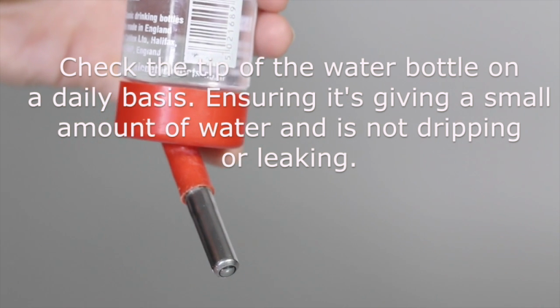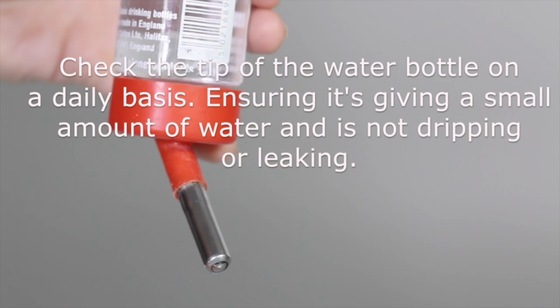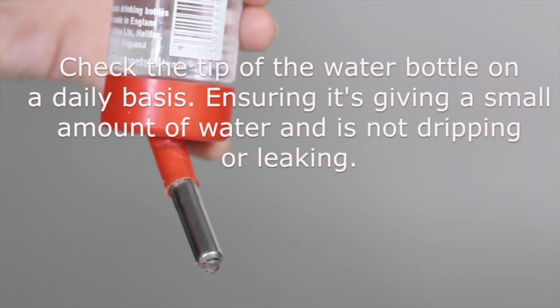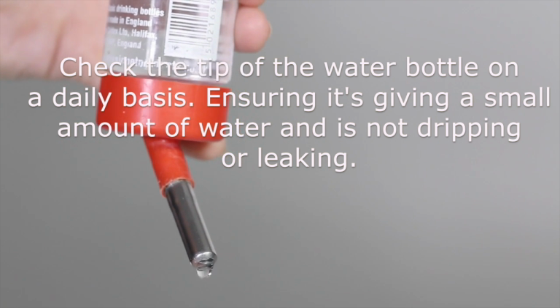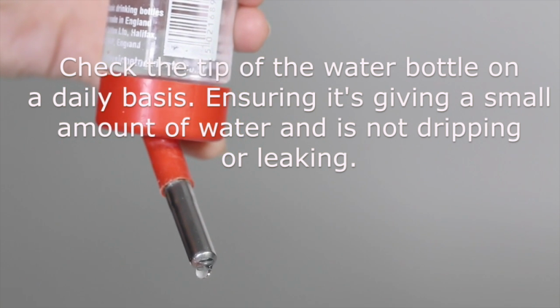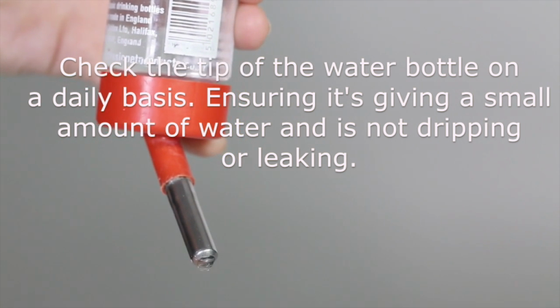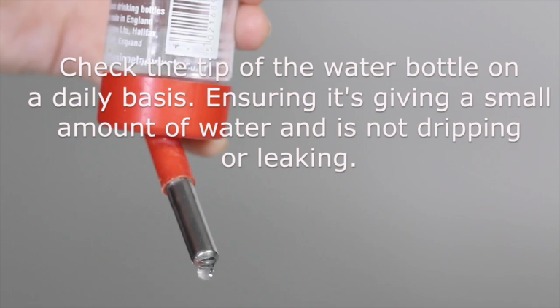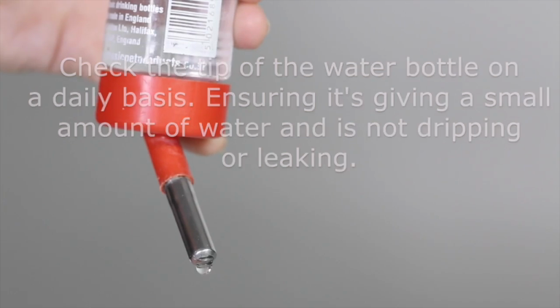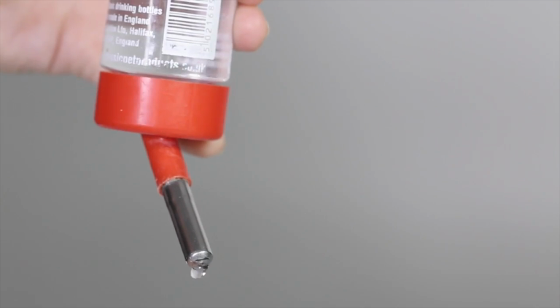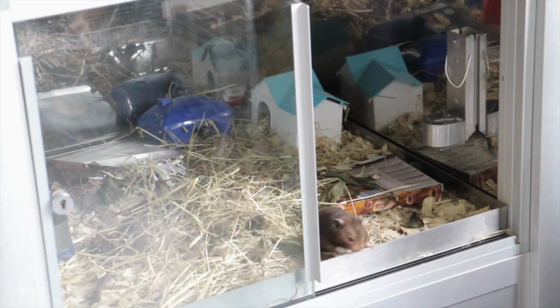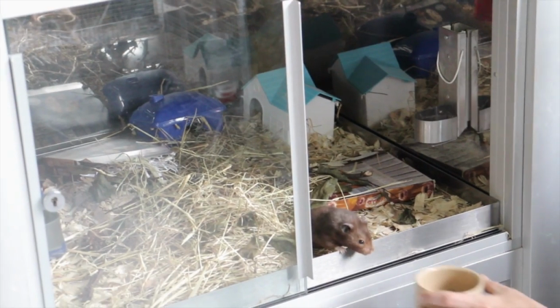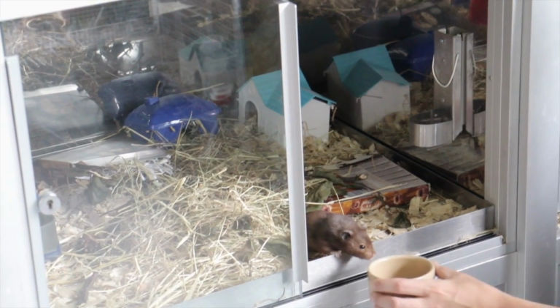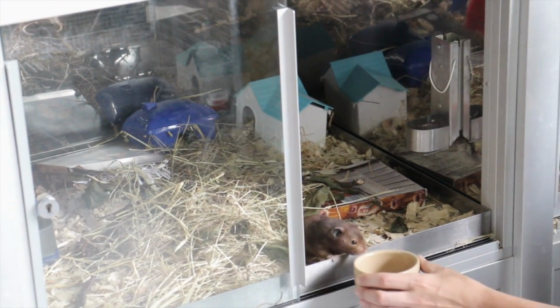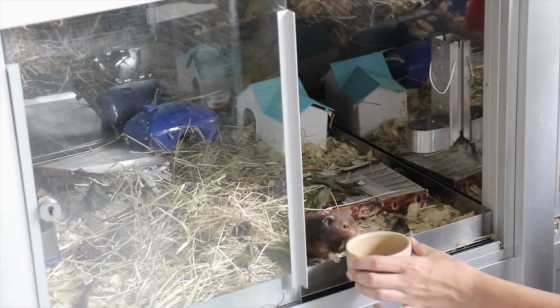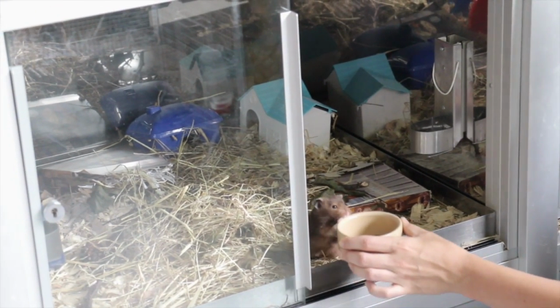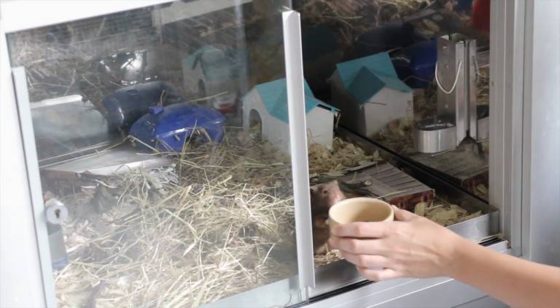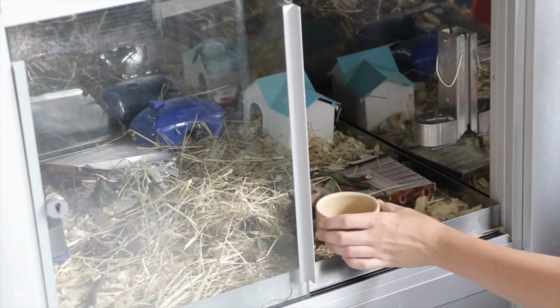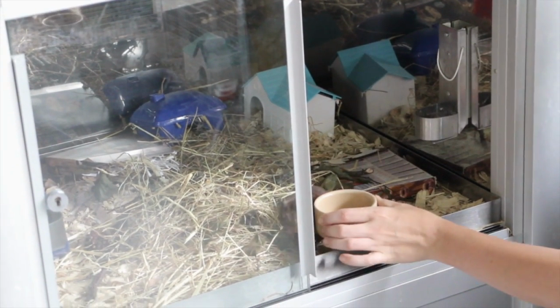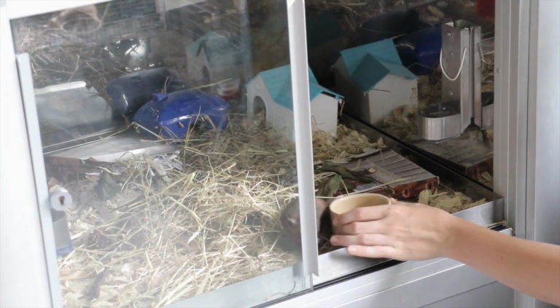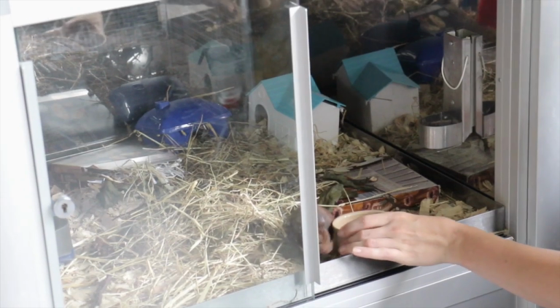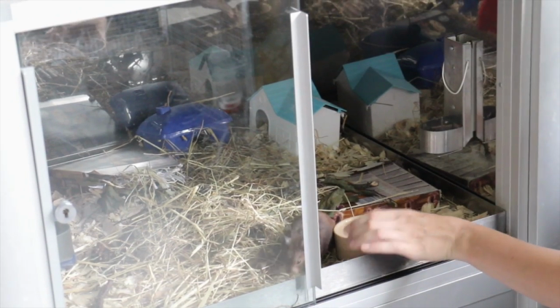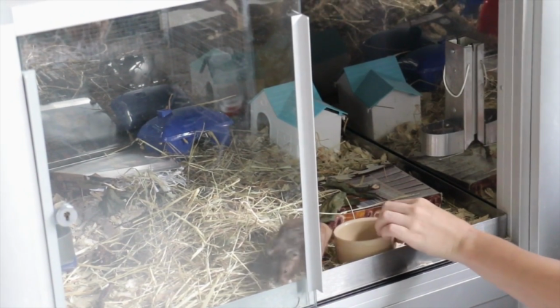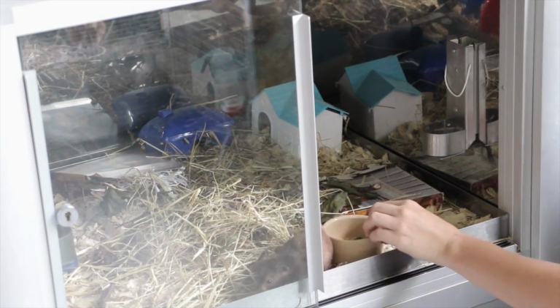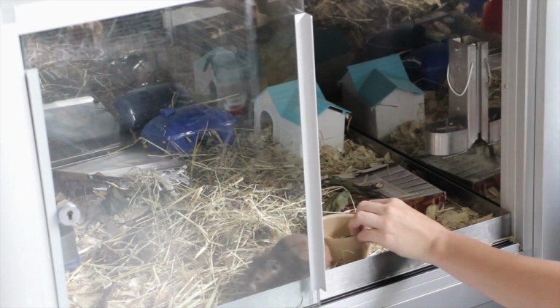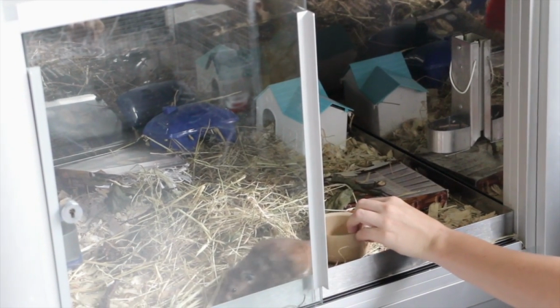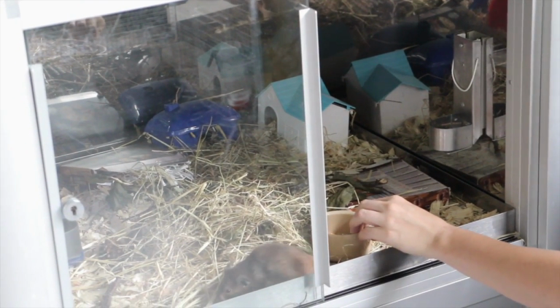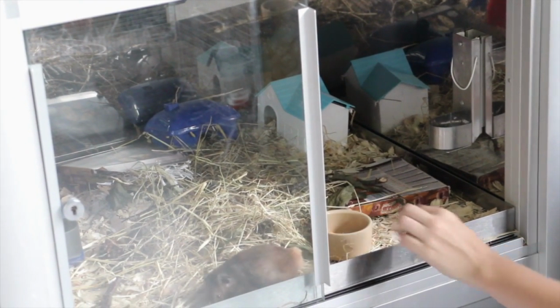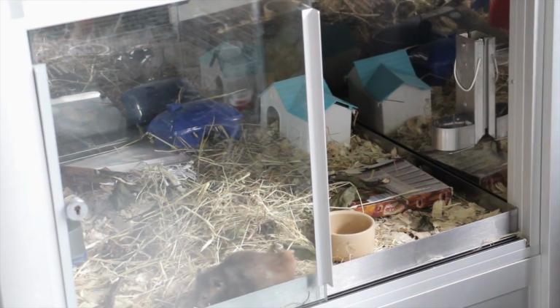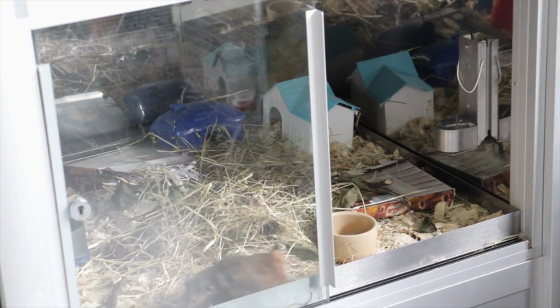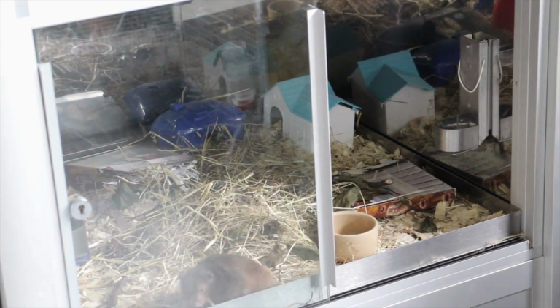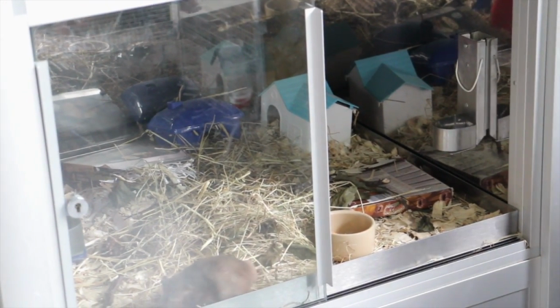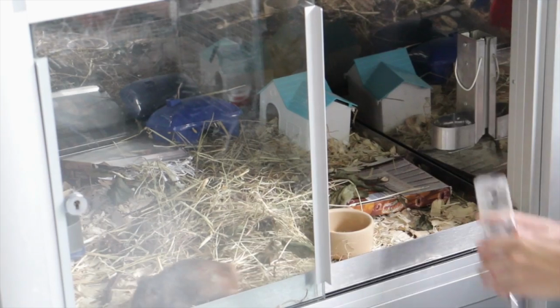It should not be dripping like this. I'm going to provide the hamster with his feed. I'm going to place it in an accessible point at the front of the enclosure, and I'm going to add the water bottle.